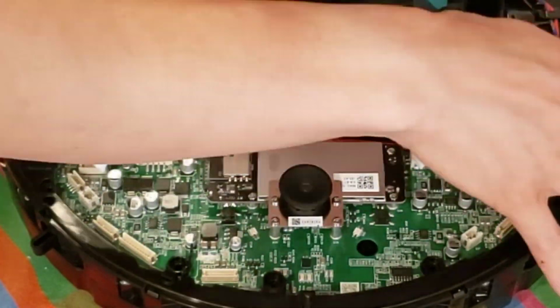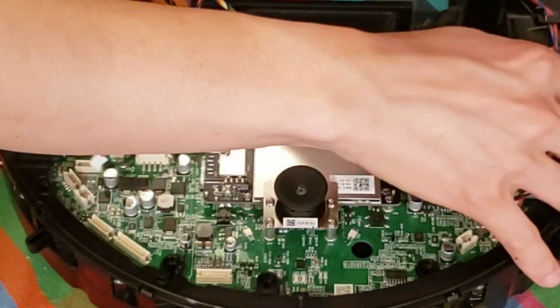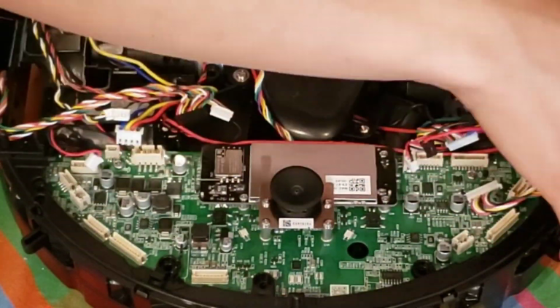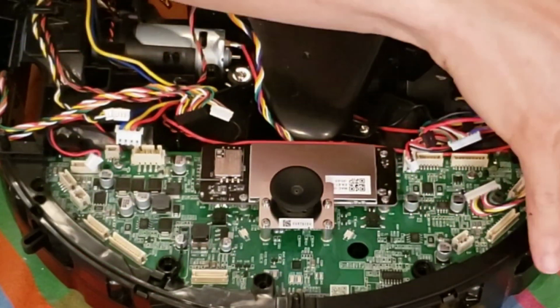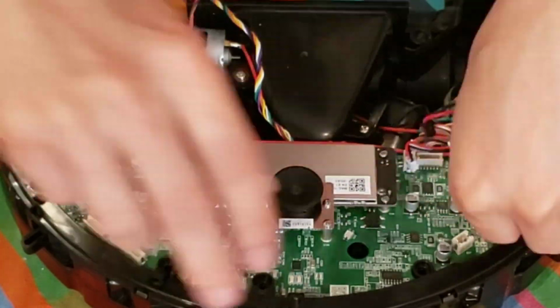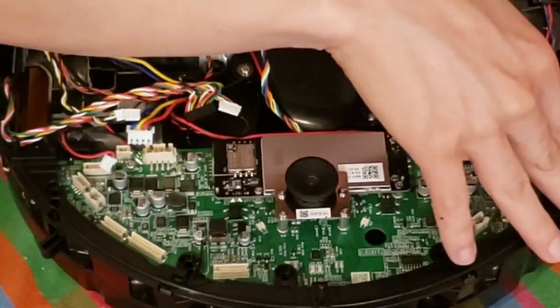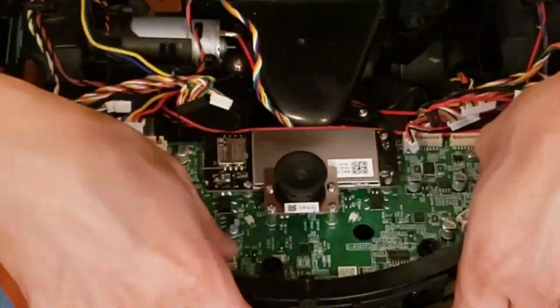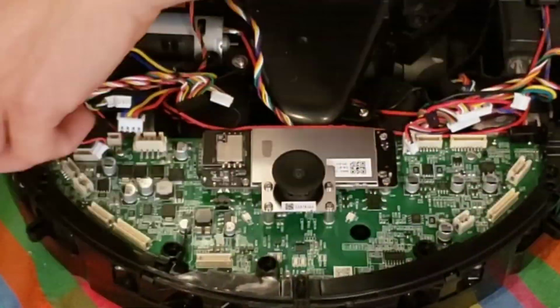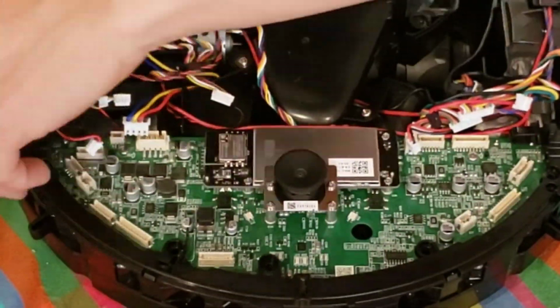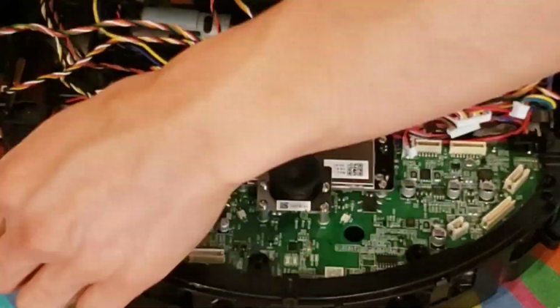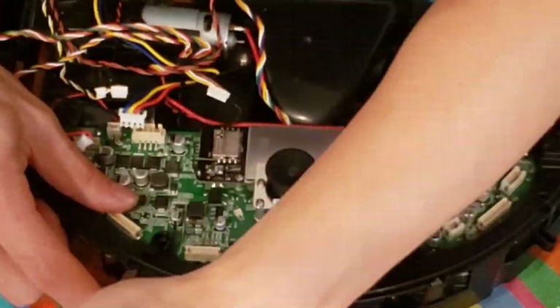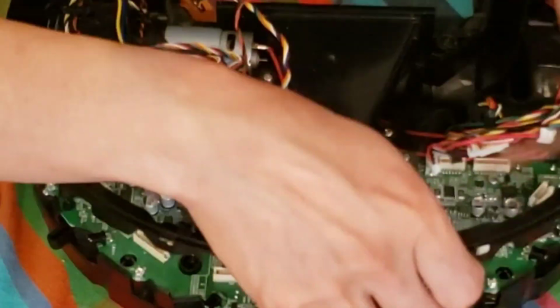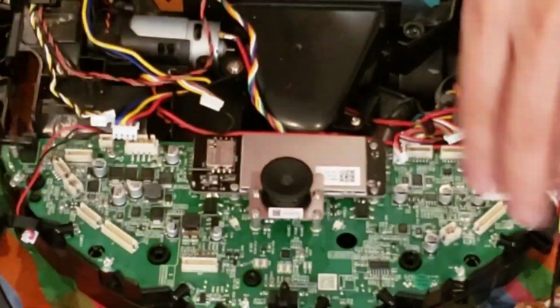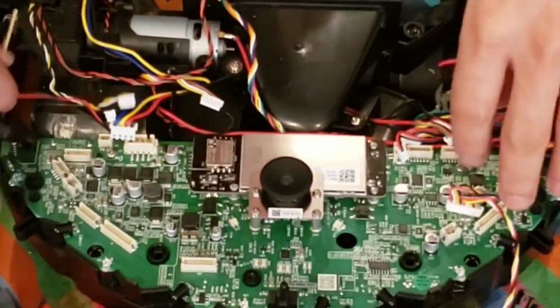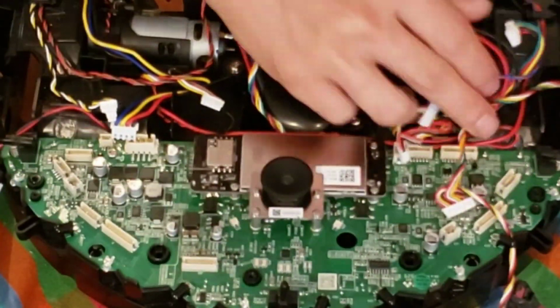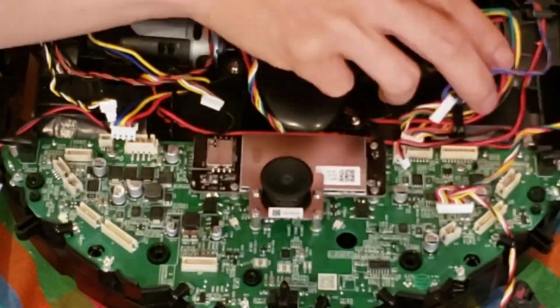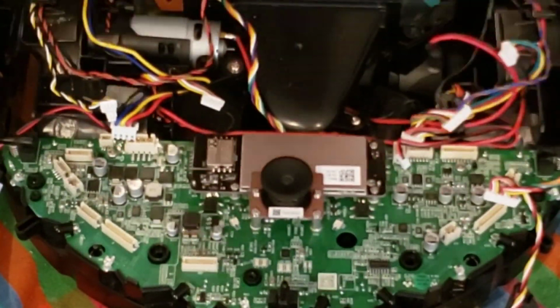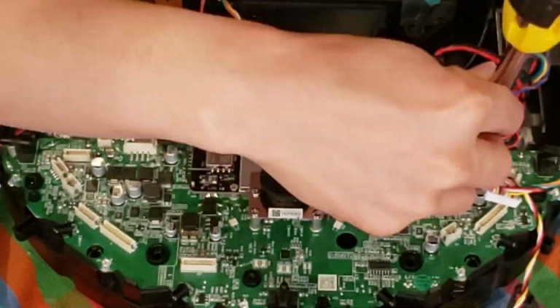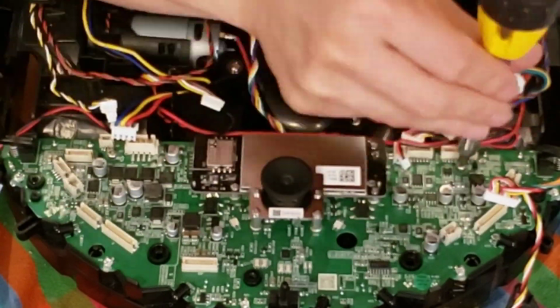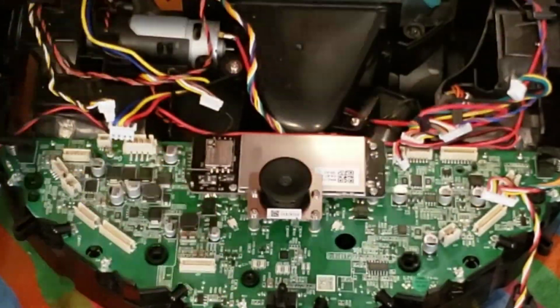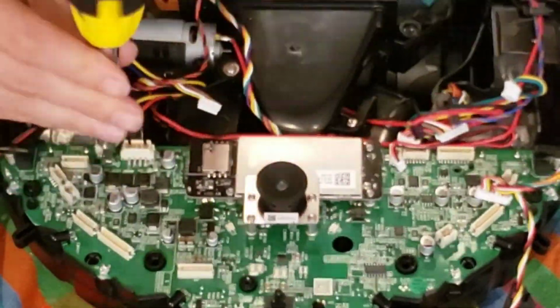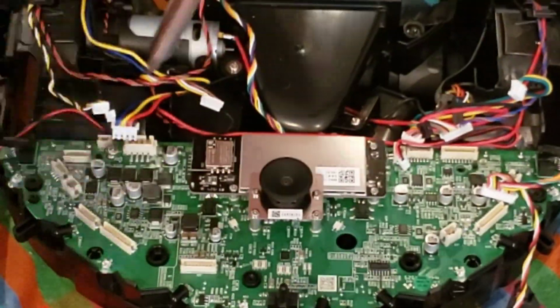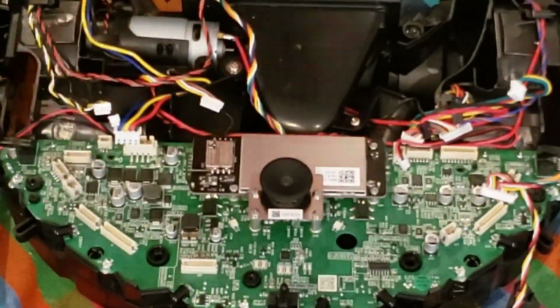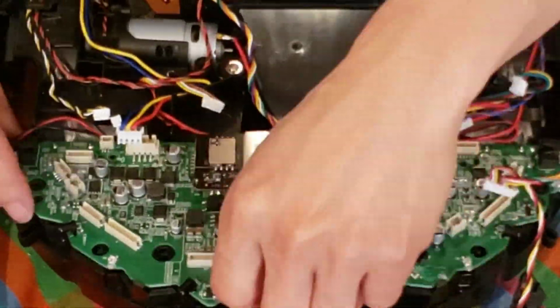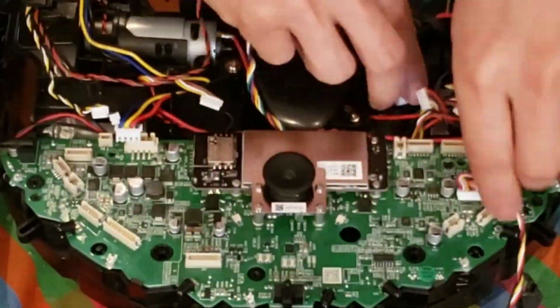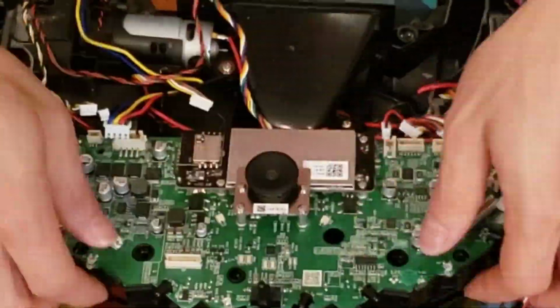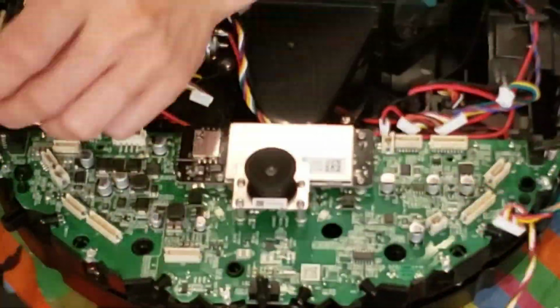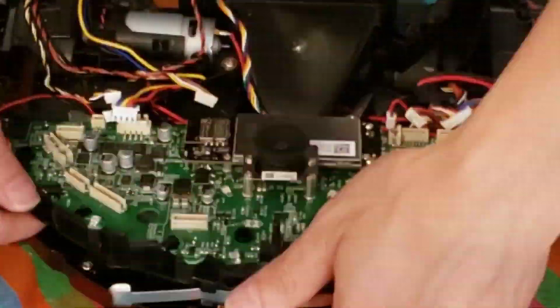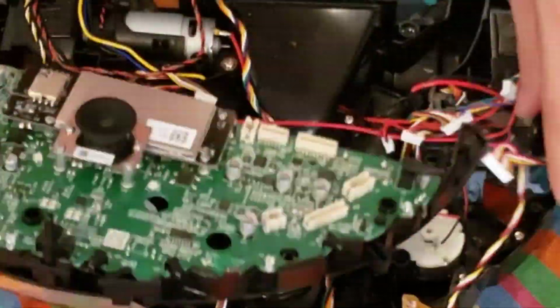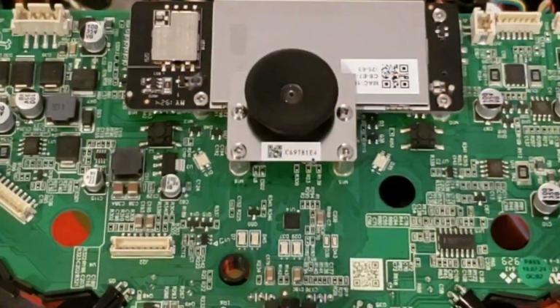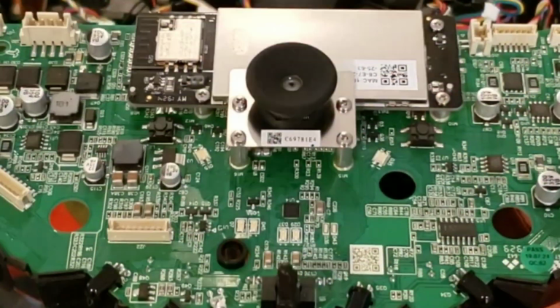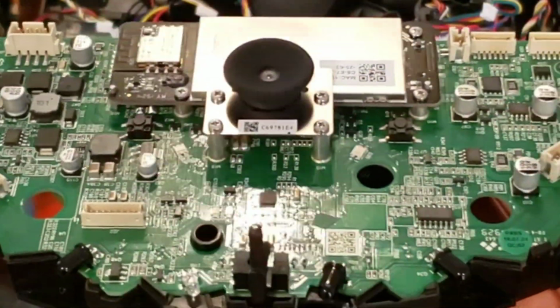We're going to remove all the connectors from the circuit board and remove all the screws. There's actually a plastic base plate I have to remove as well. I'll give you guys an up-close look at the circuit board — you can see in the middle that black dot. That's the 3D camera system.